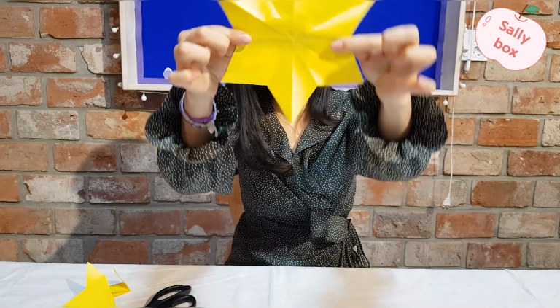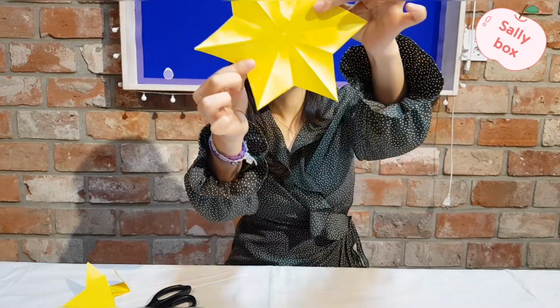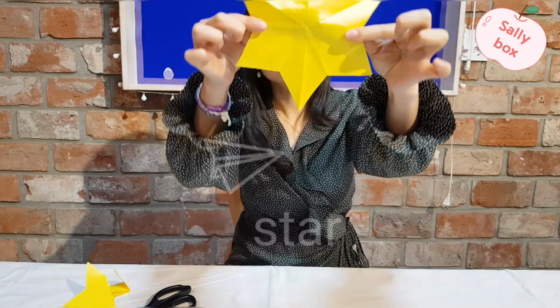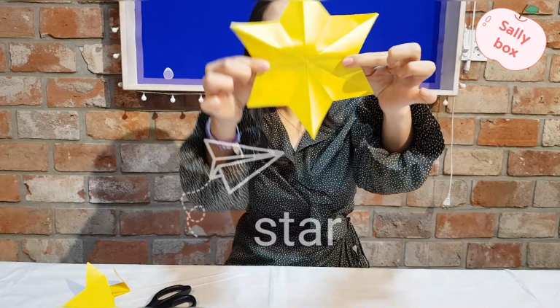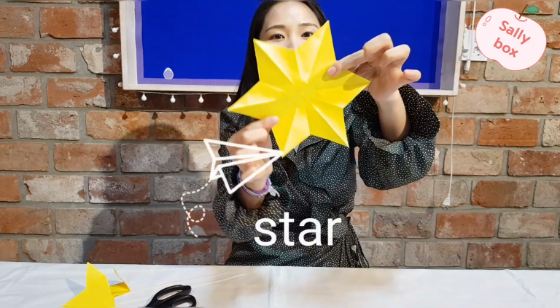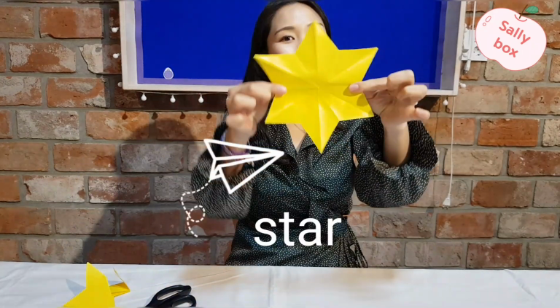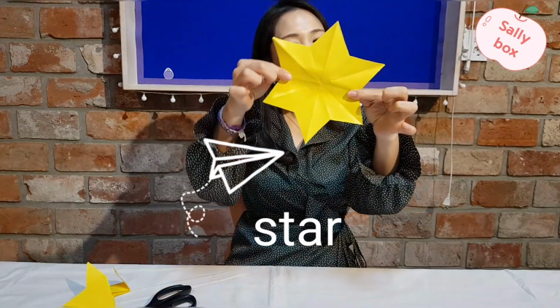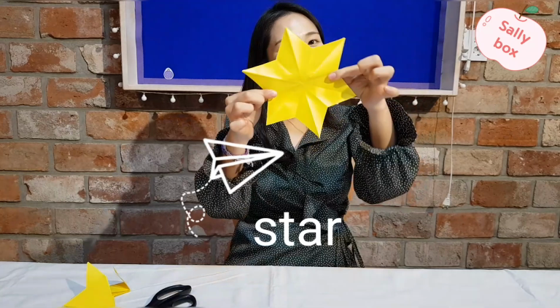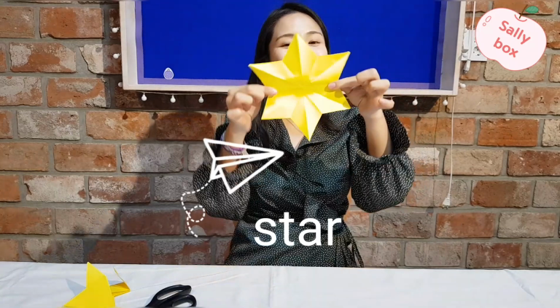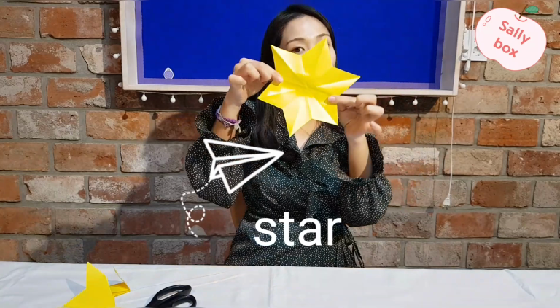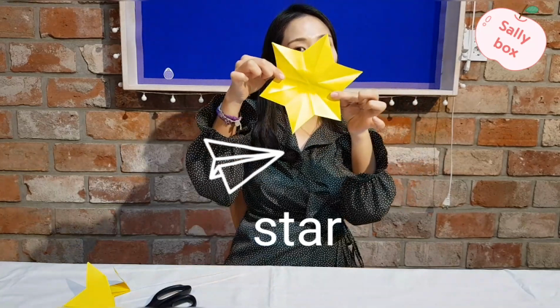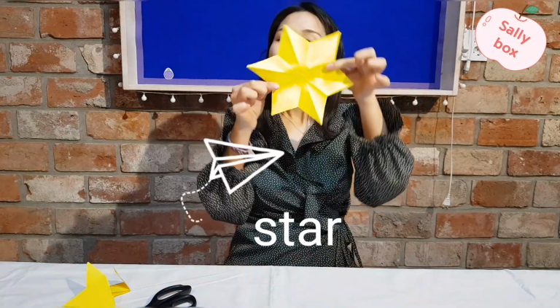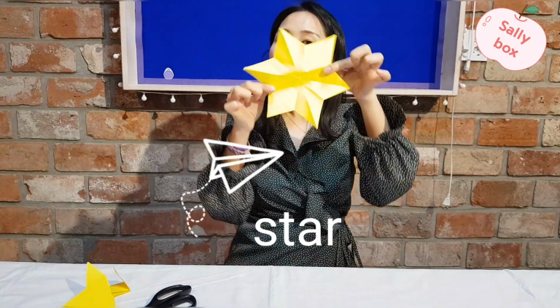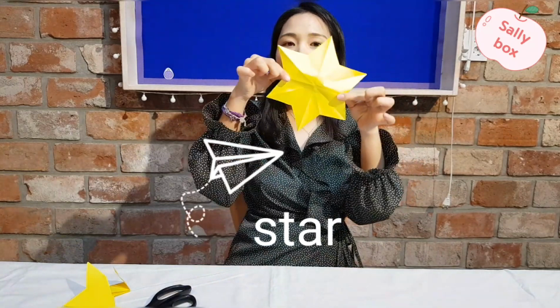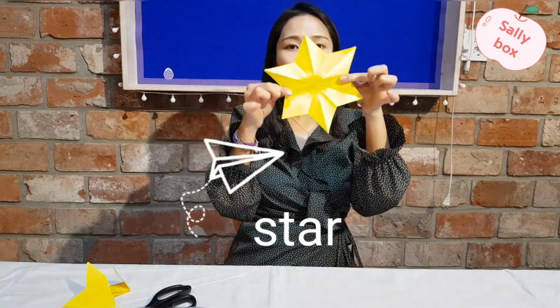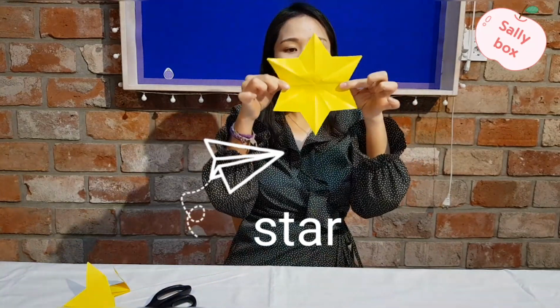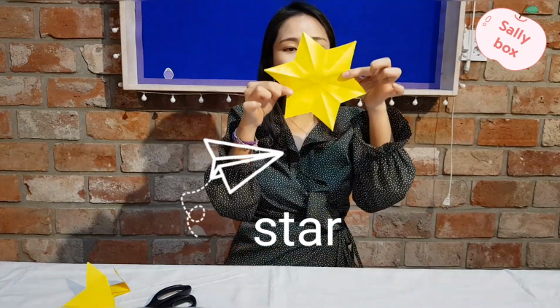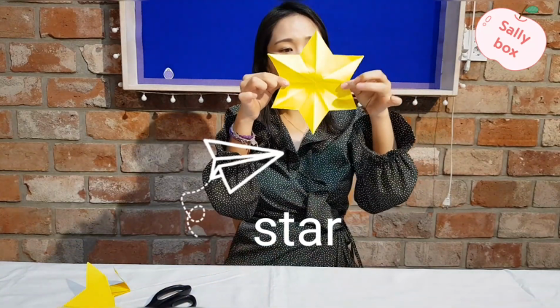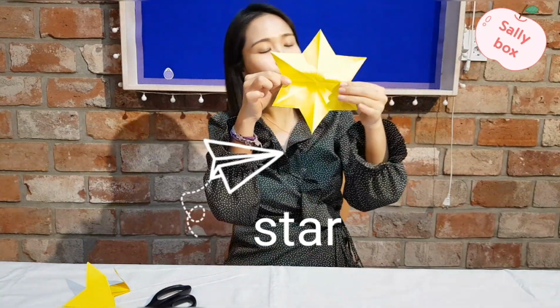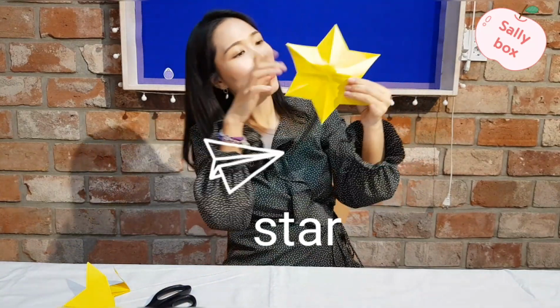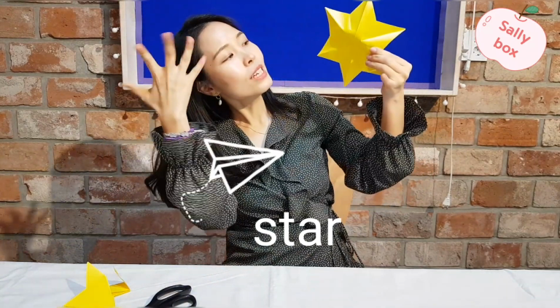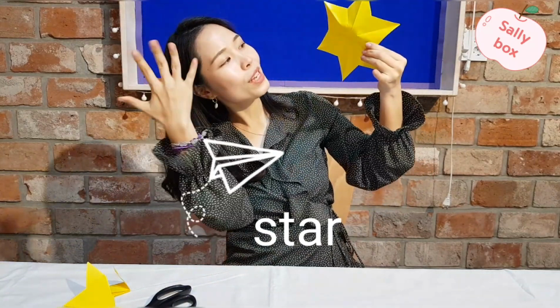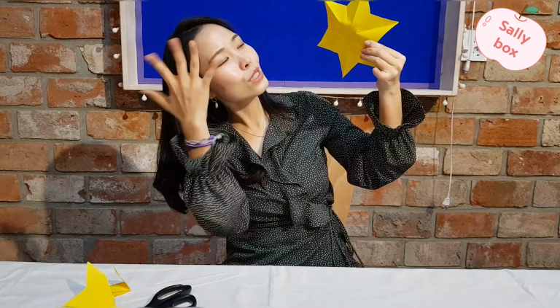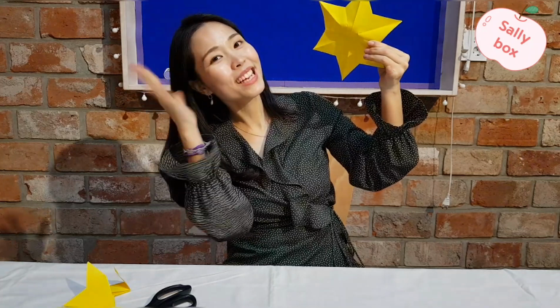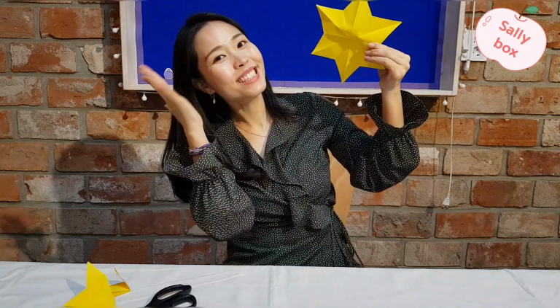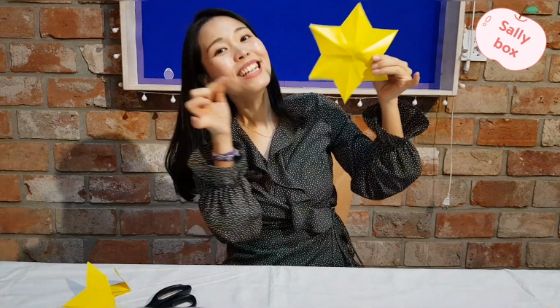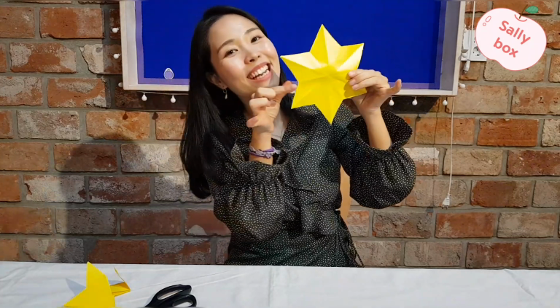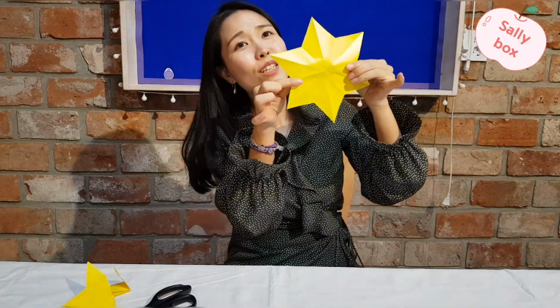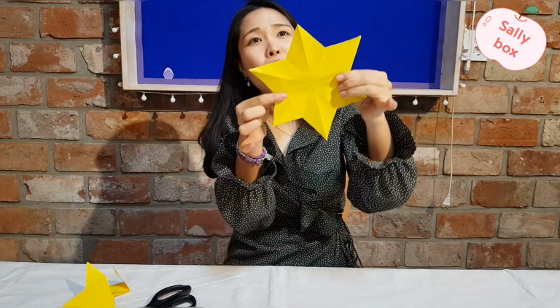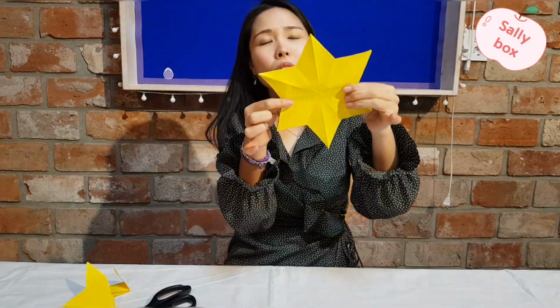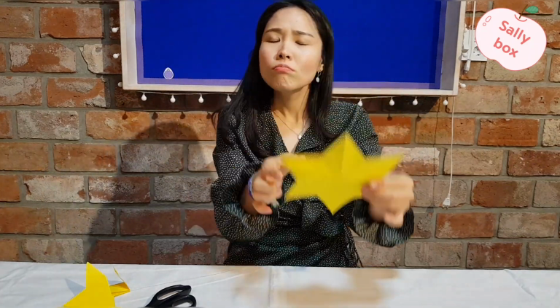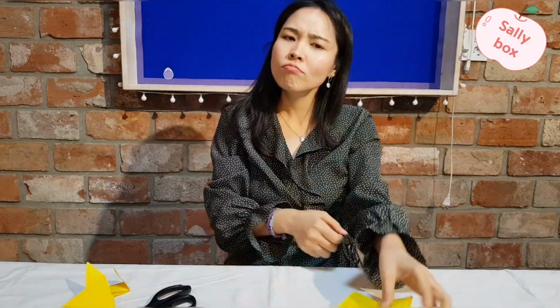Twinkle, twinkle, little star. How I wonder what you are. Twinkle, twinkle. It is a star.